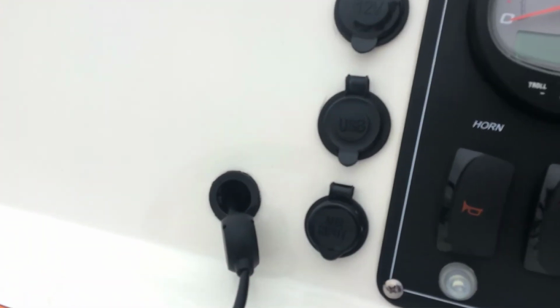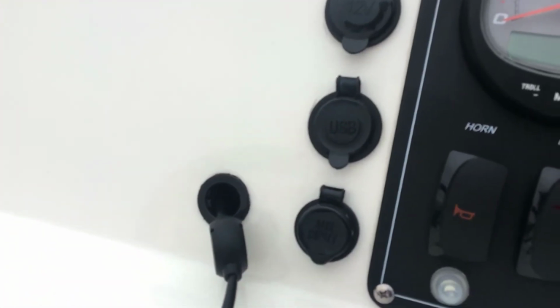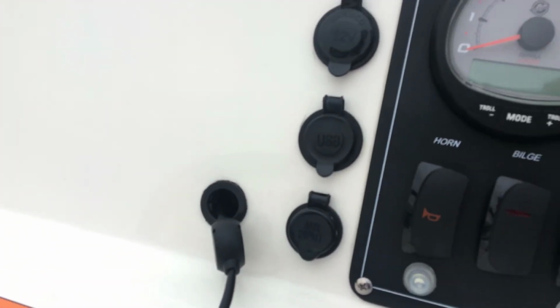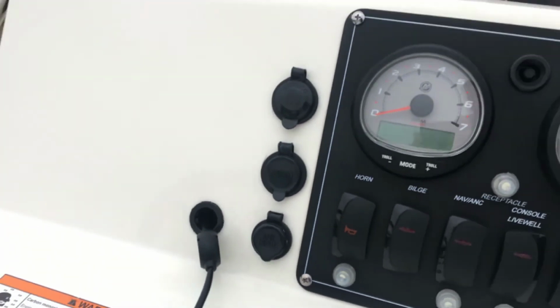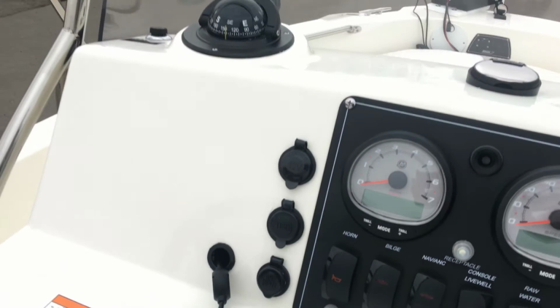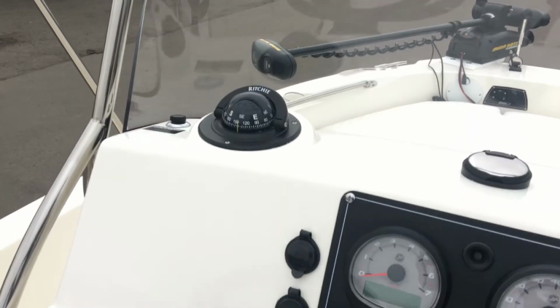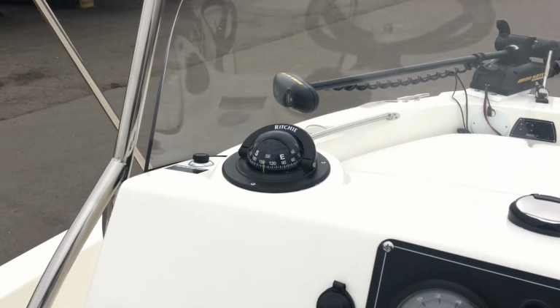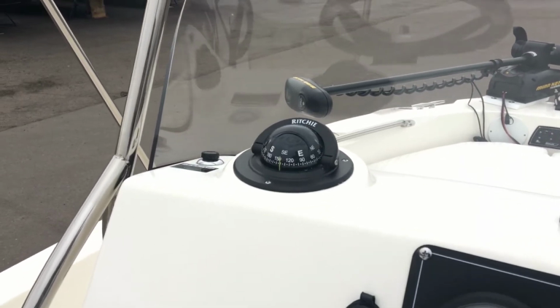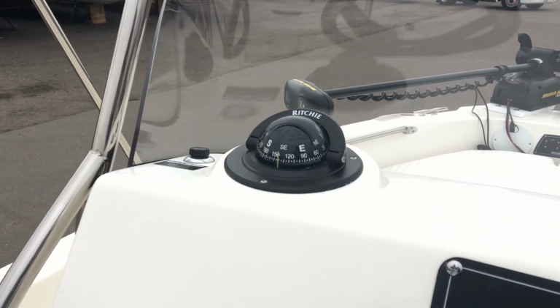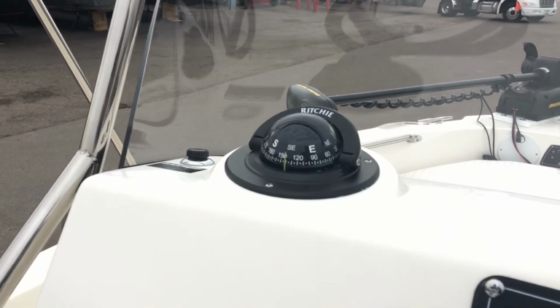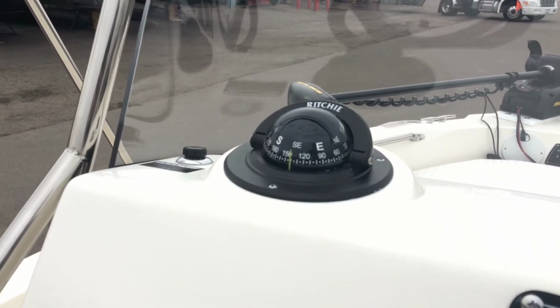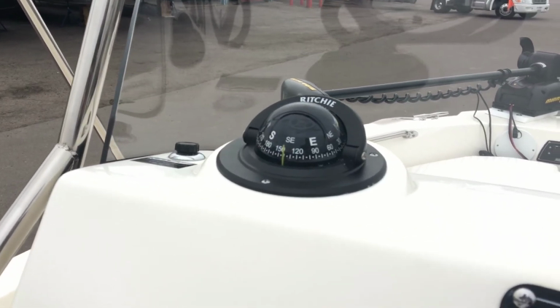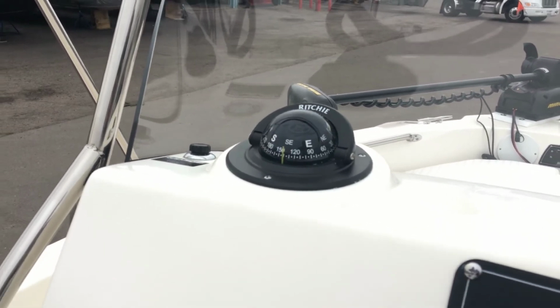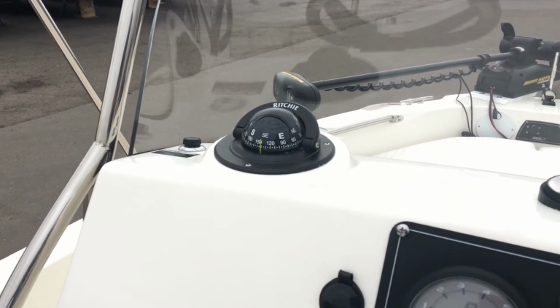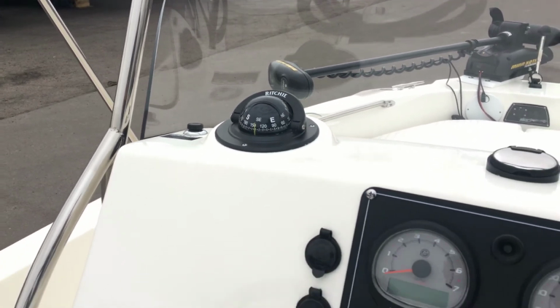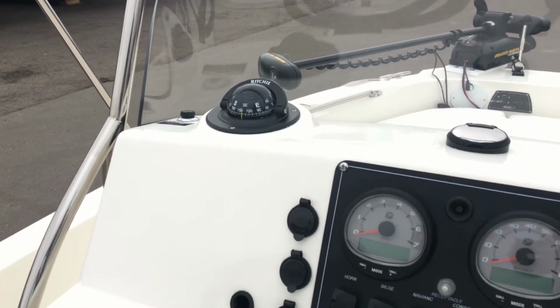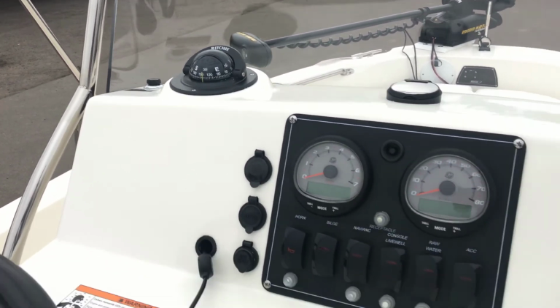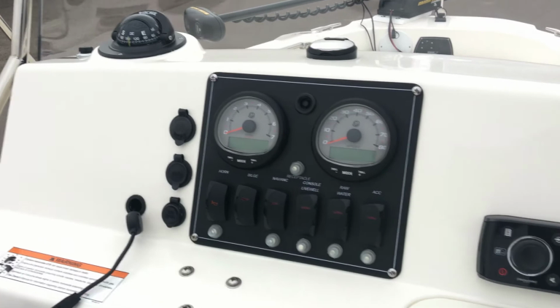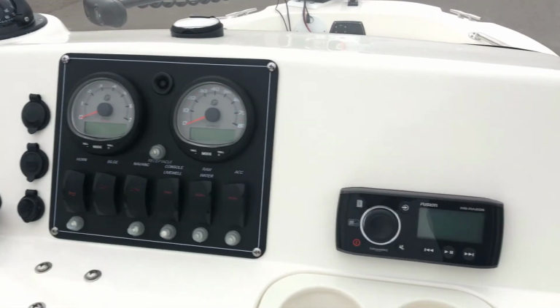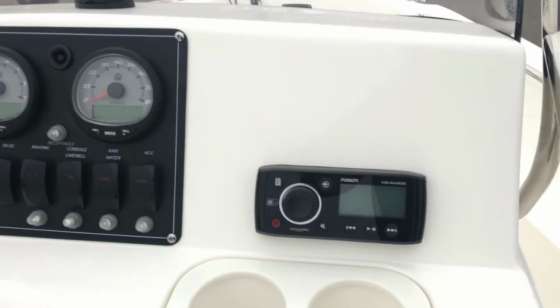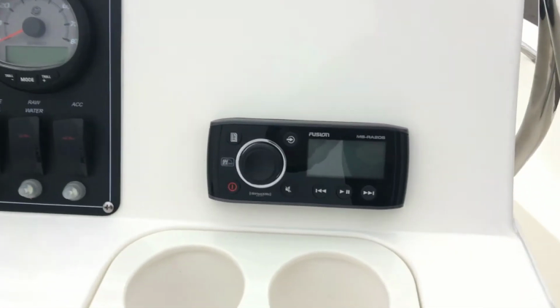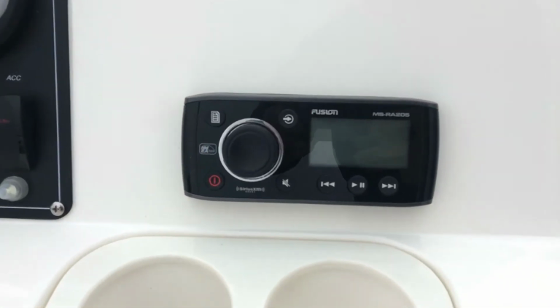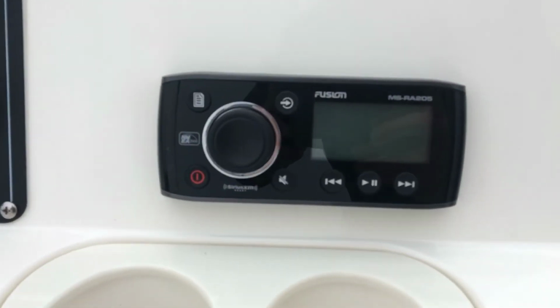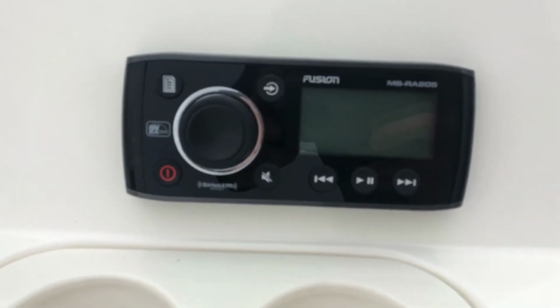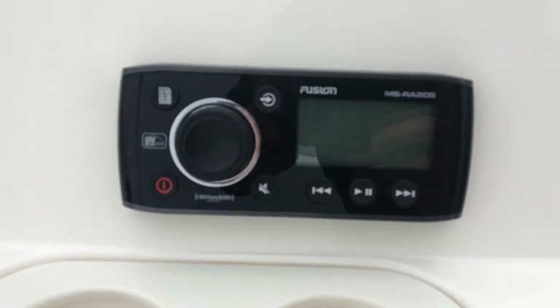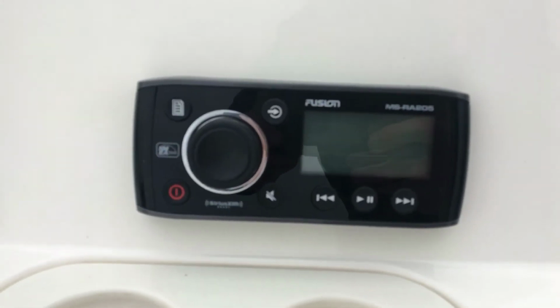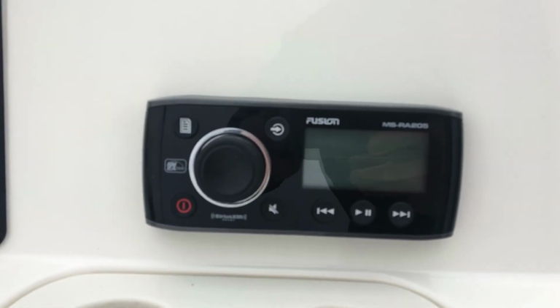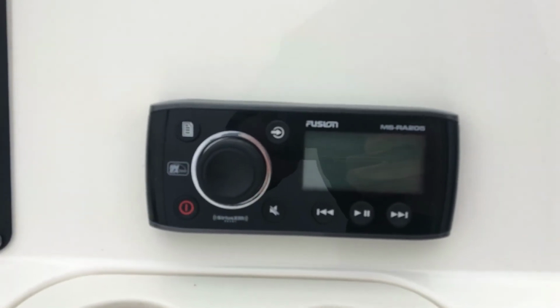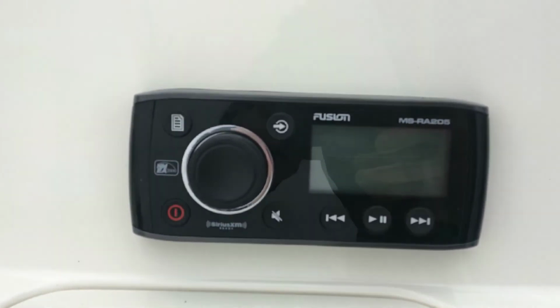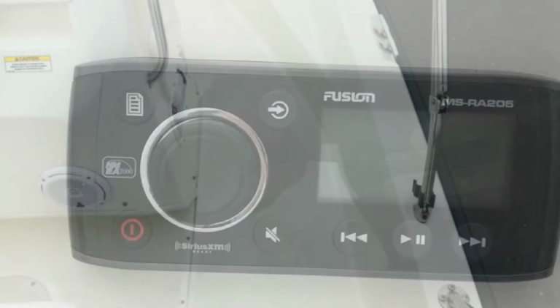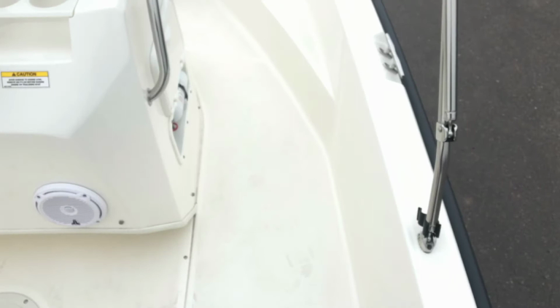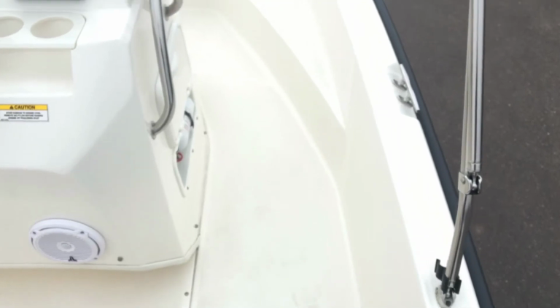It has a Fusion audio player. This model comes with 6 console mounted rod holders to keep your rods within reach.